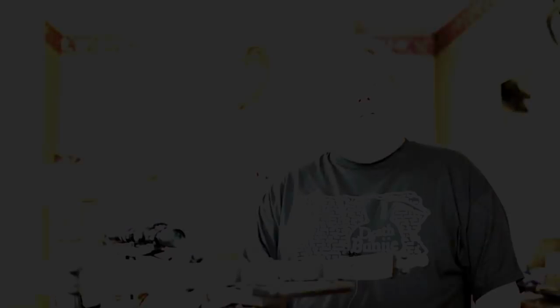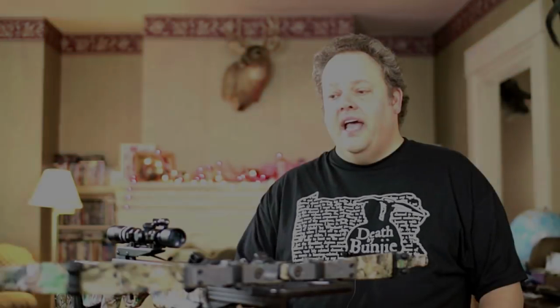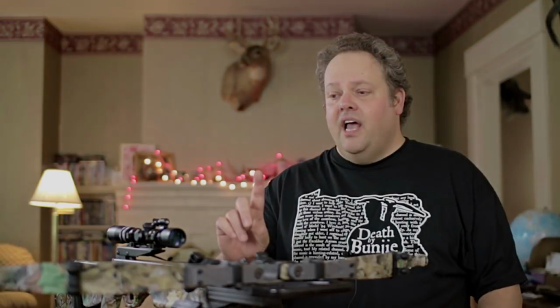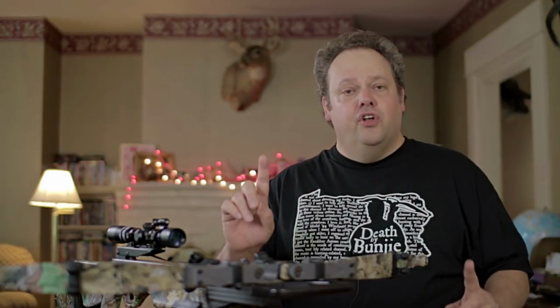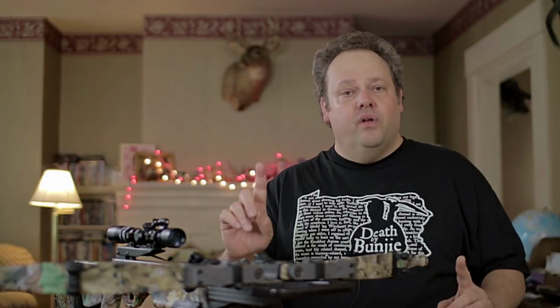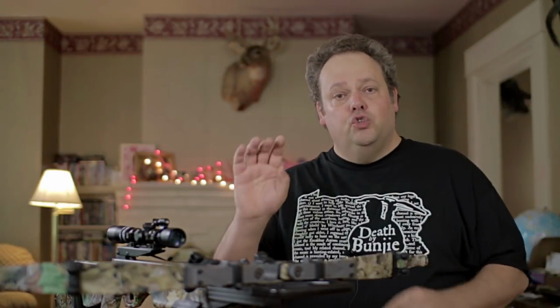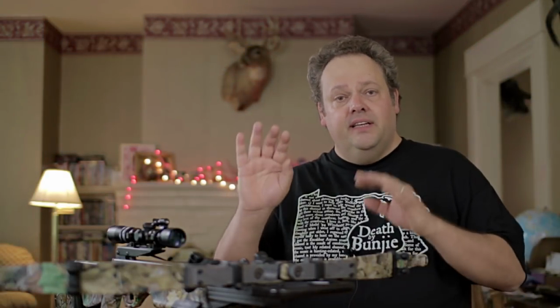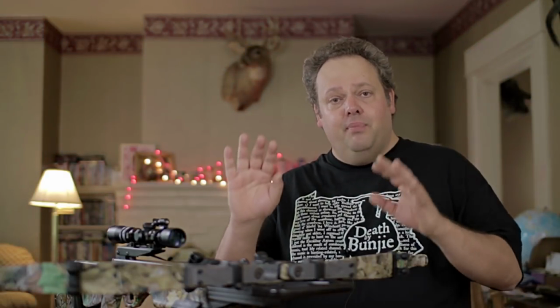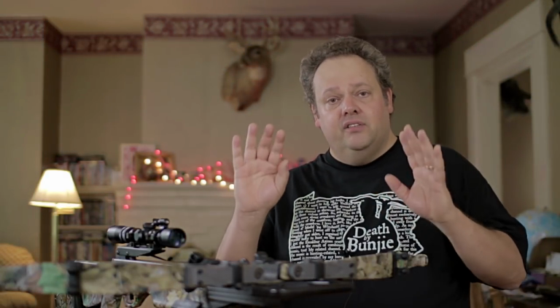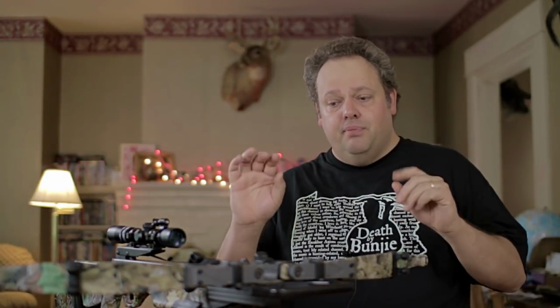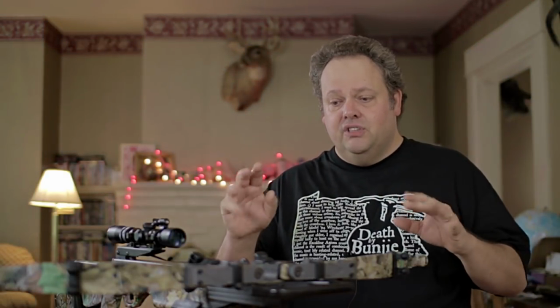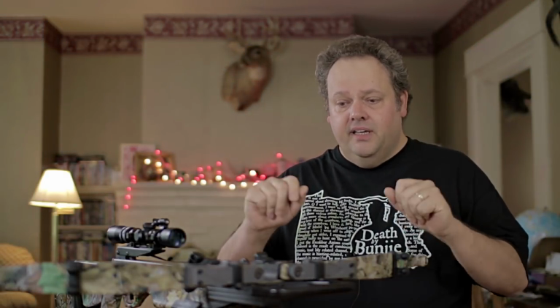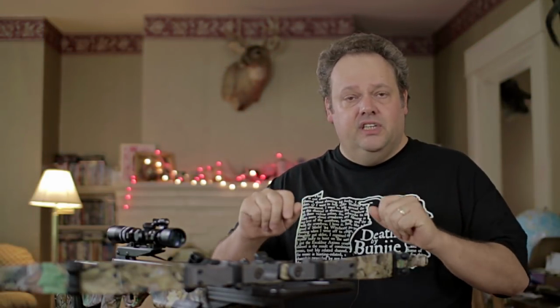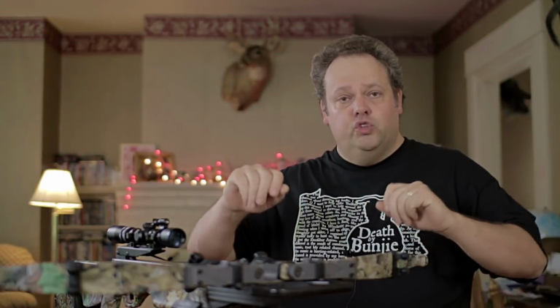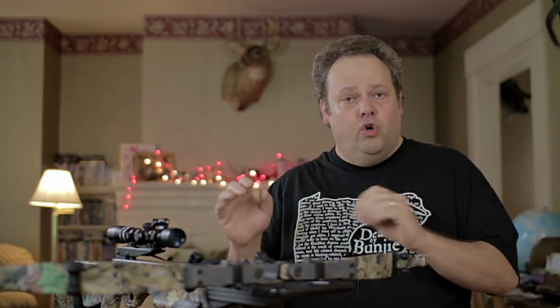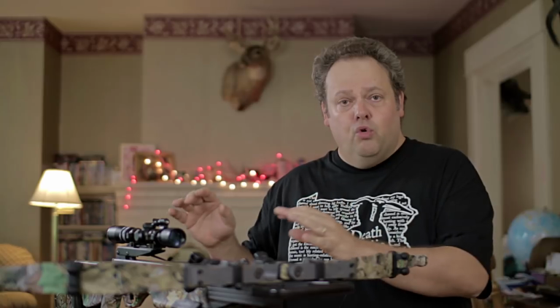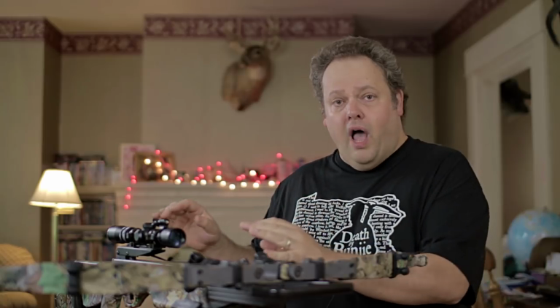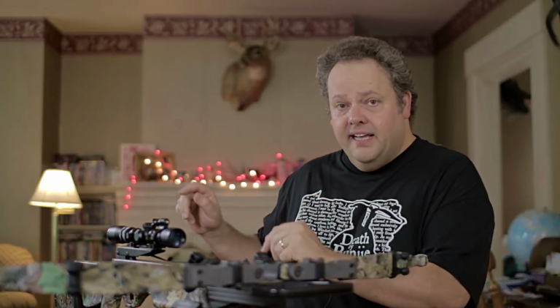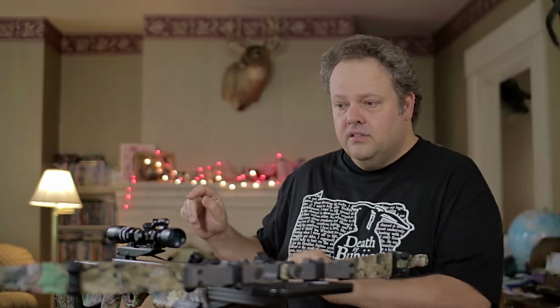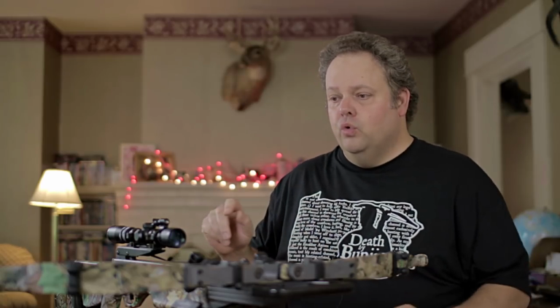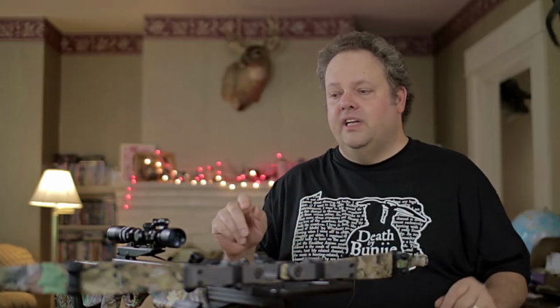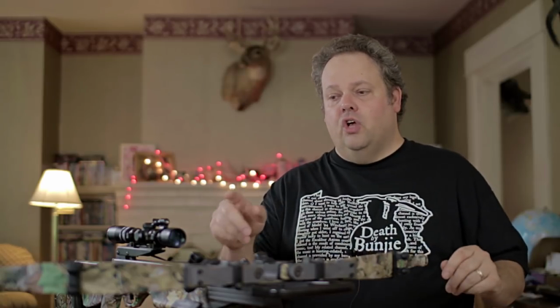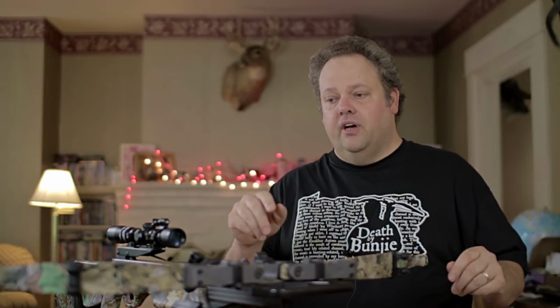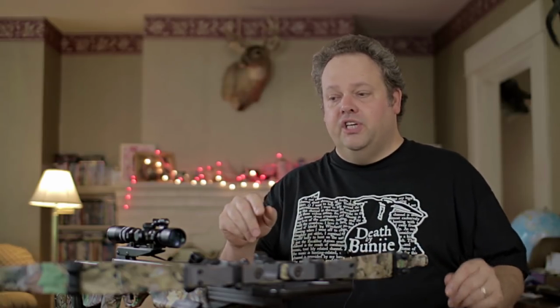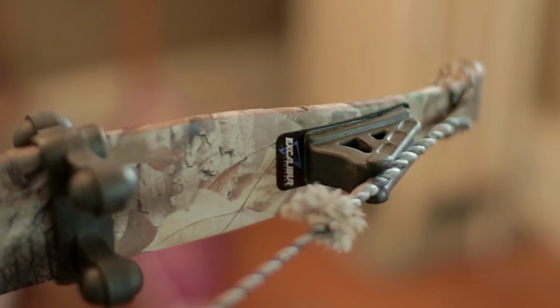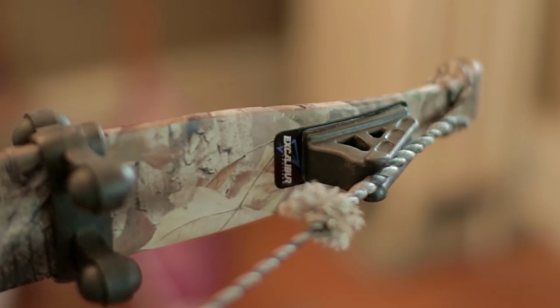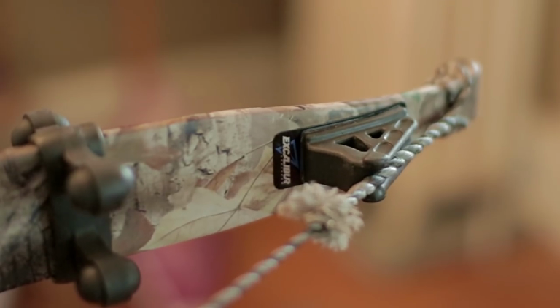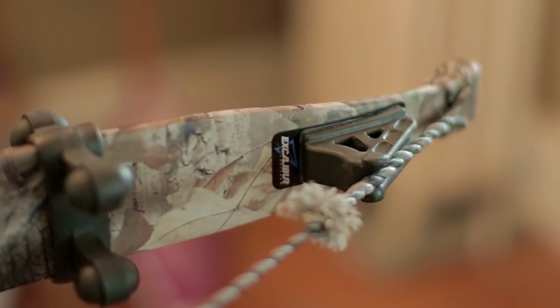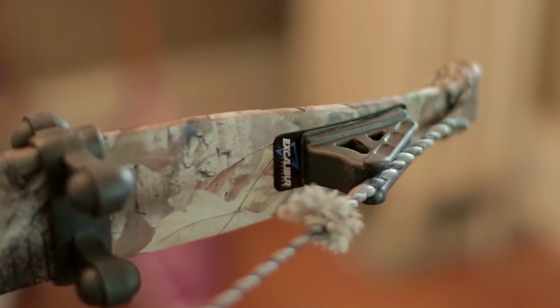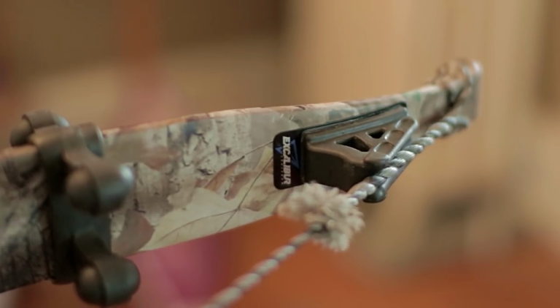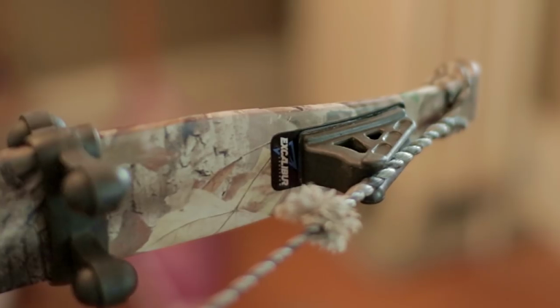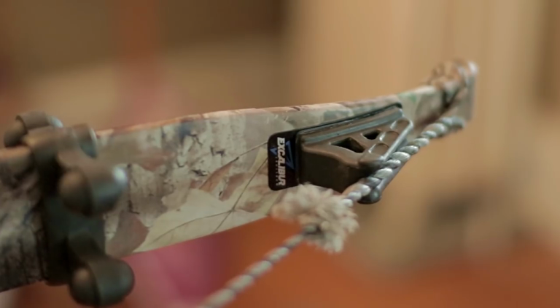X-Shocks are another one of the string dampening type system things — the crossbow quieting tools that I installed here on Bungie. You'll see that Bungie has one installed and one not installed.